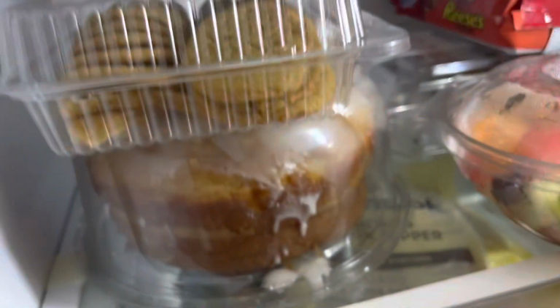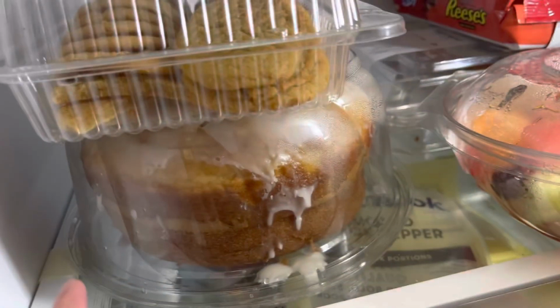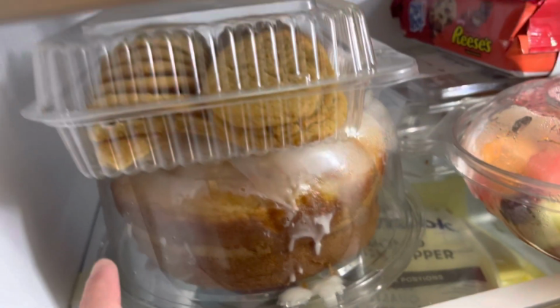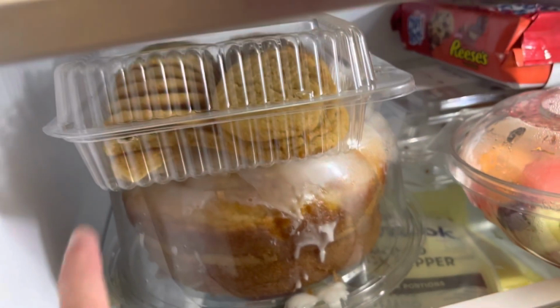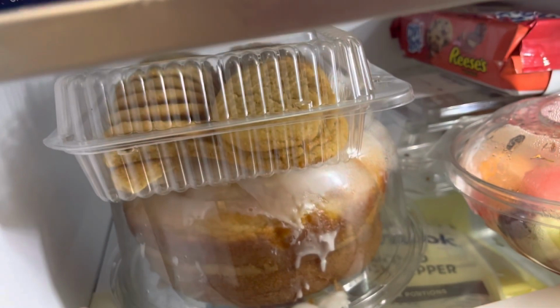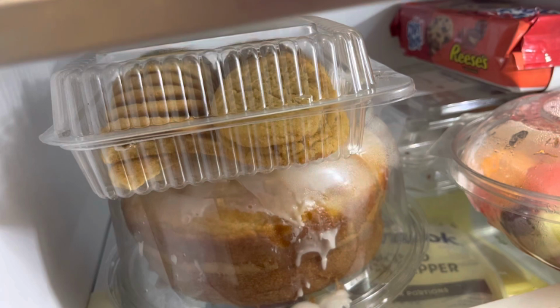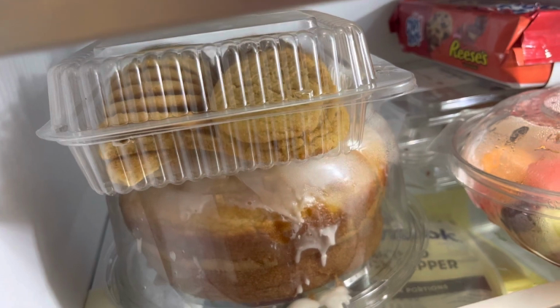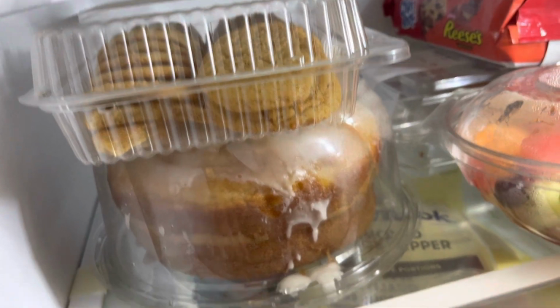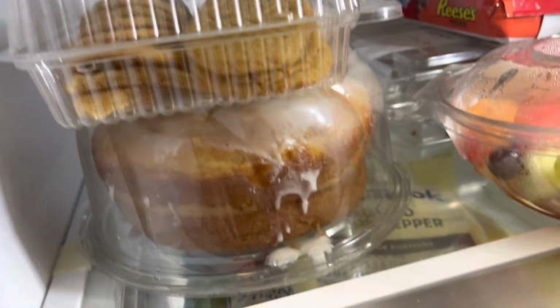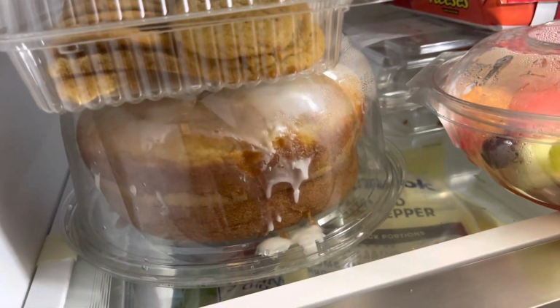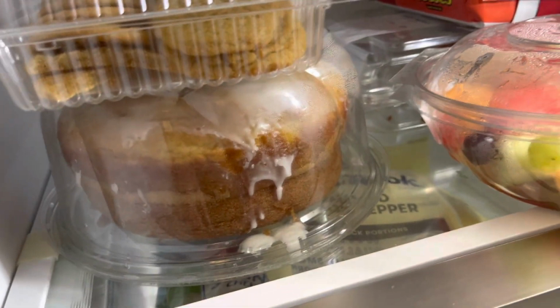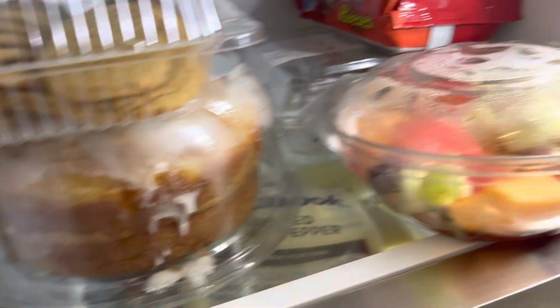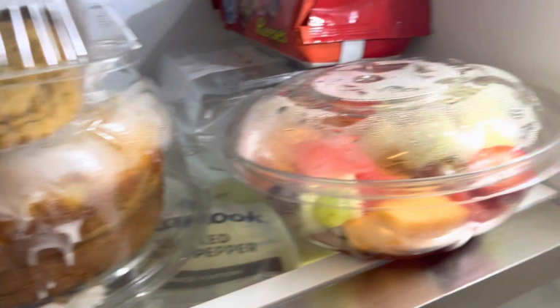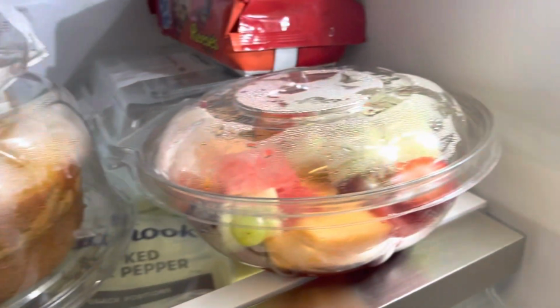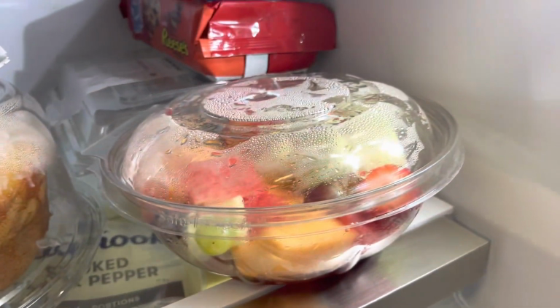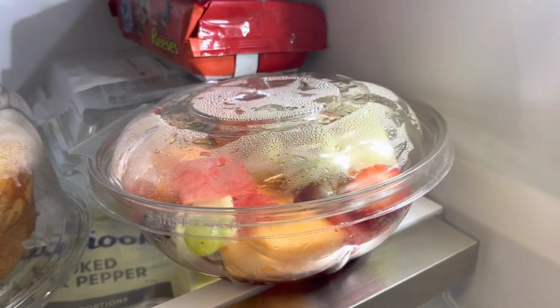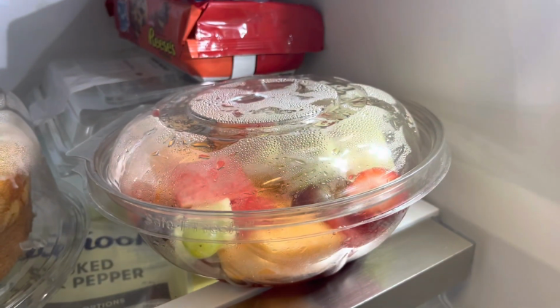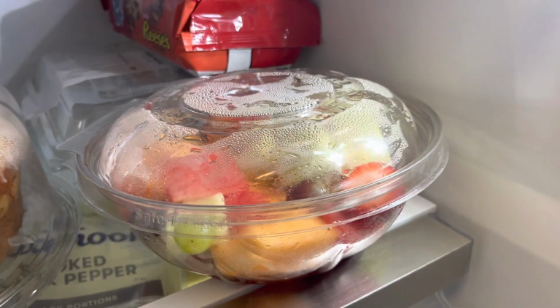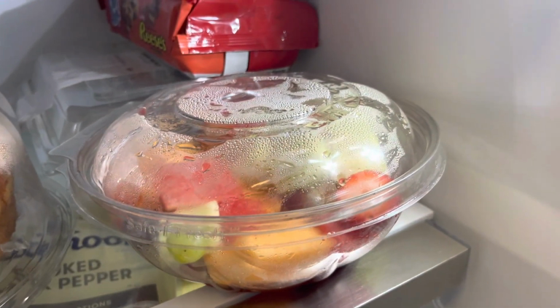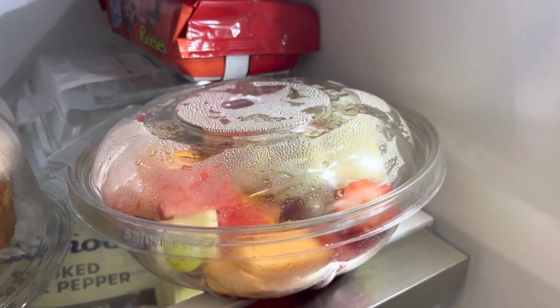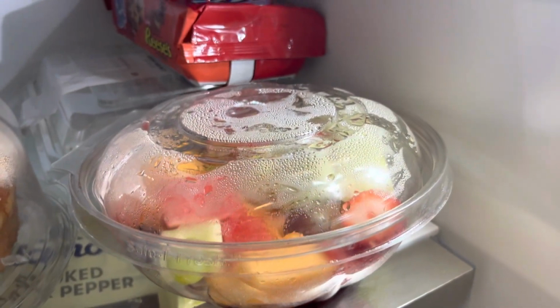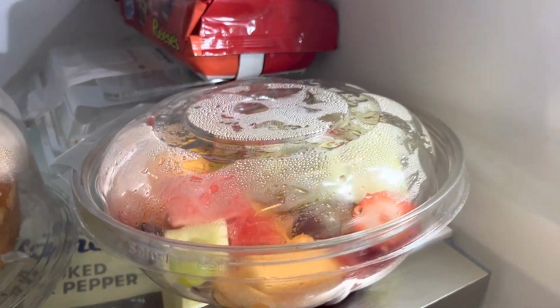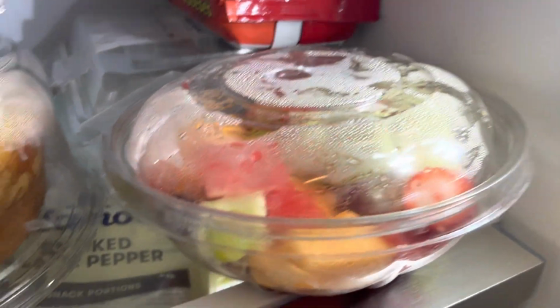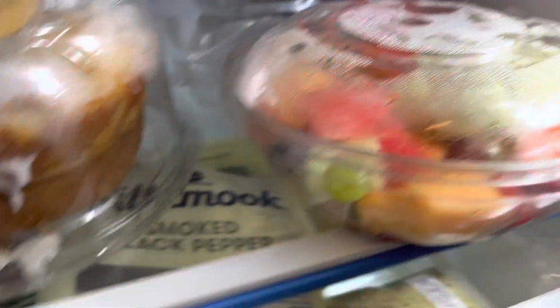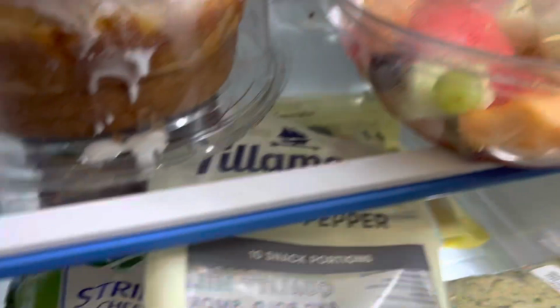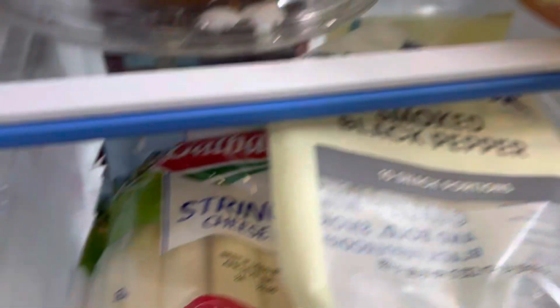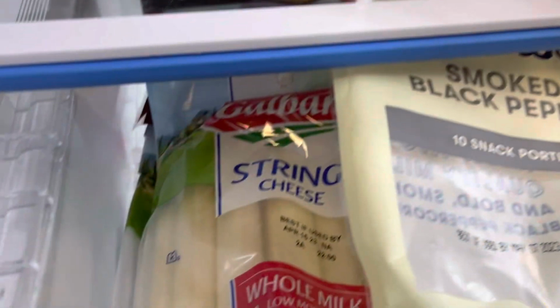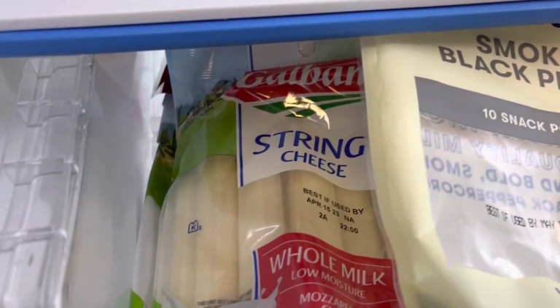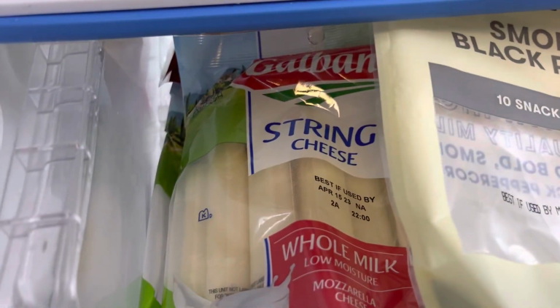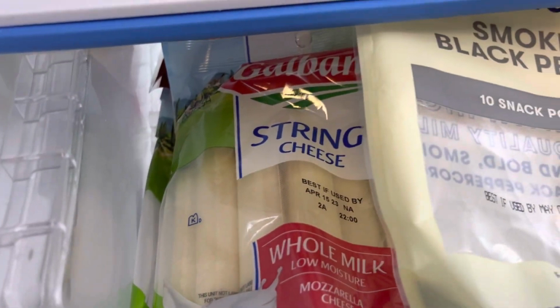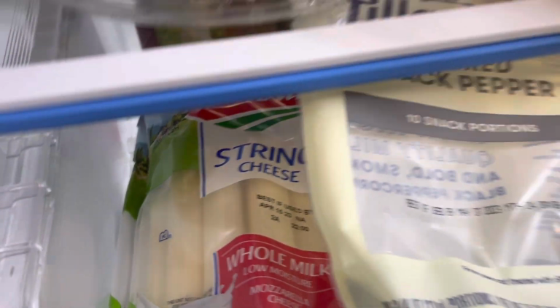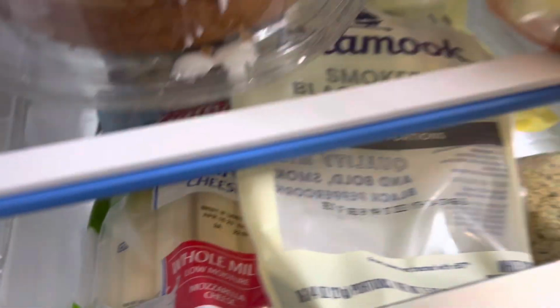Some peanut butter cookies, some vanilla cake, some mixed fruits, and some string cheese.